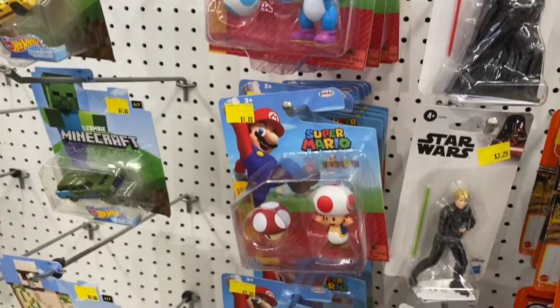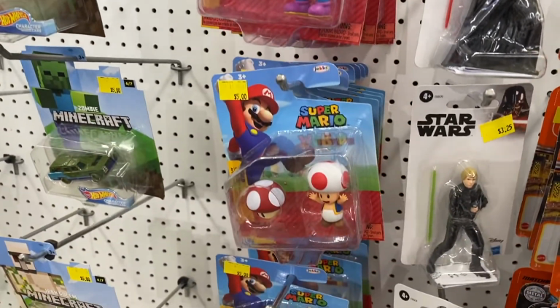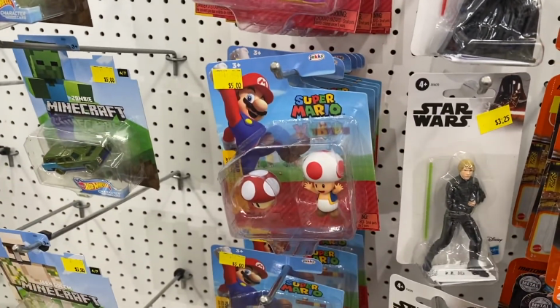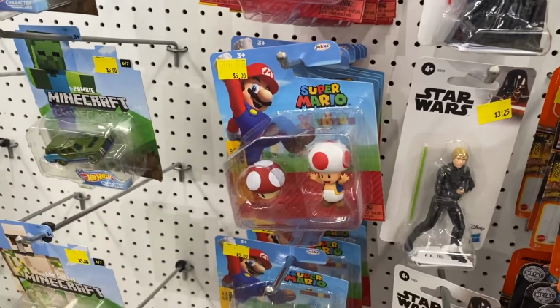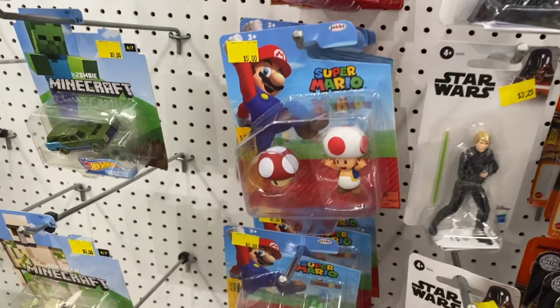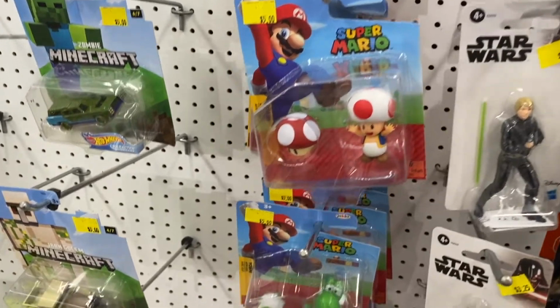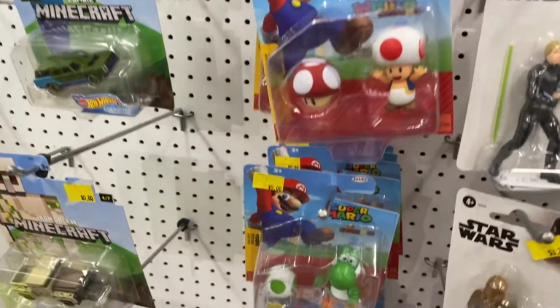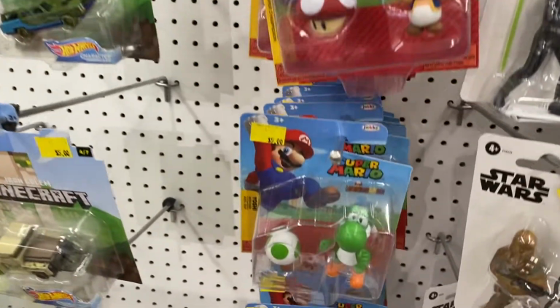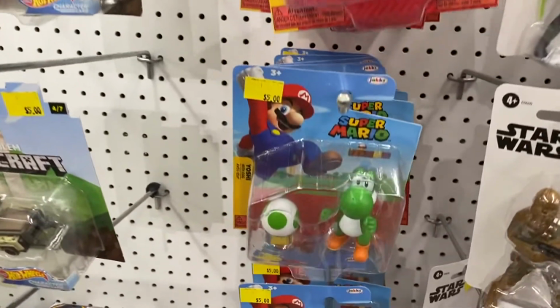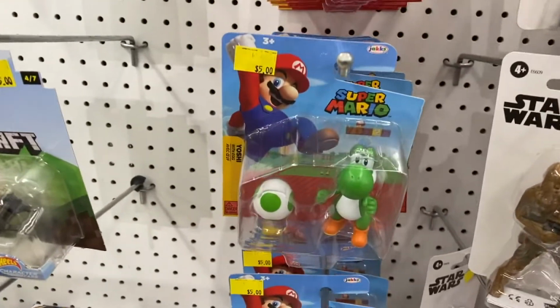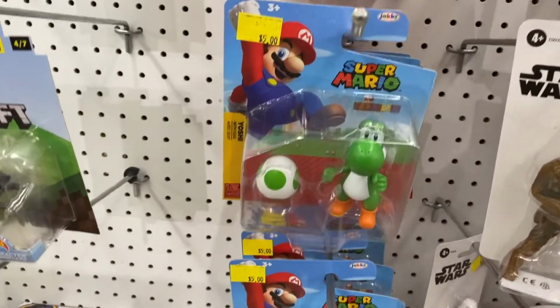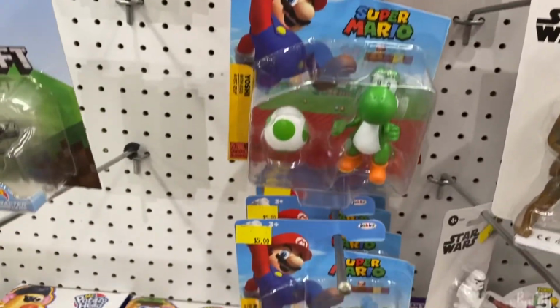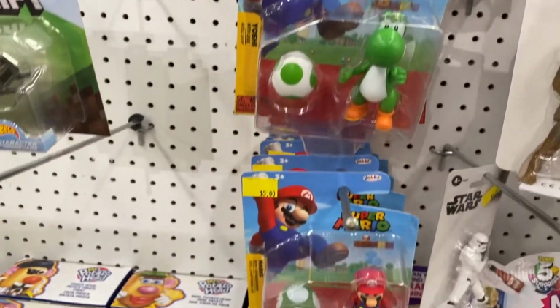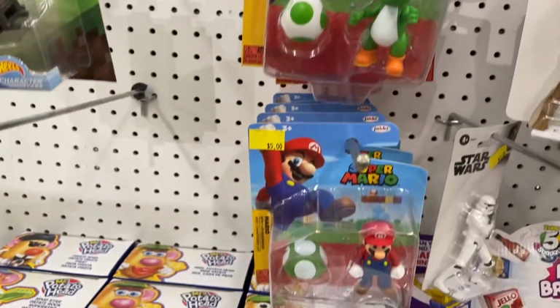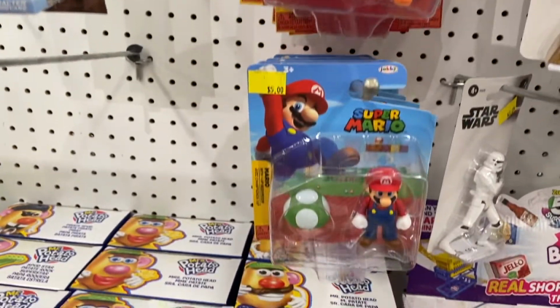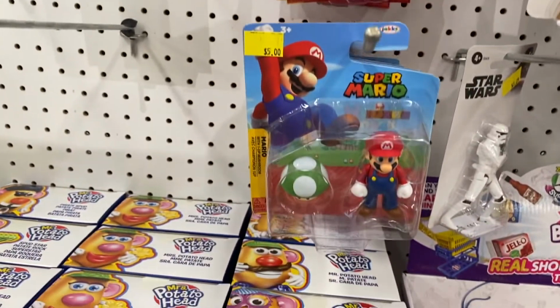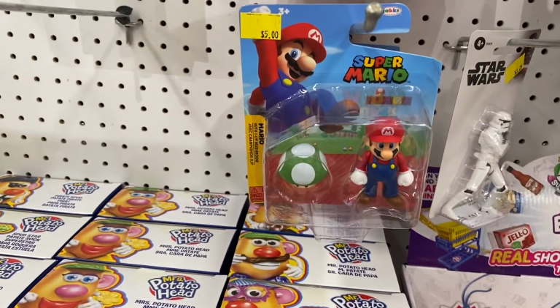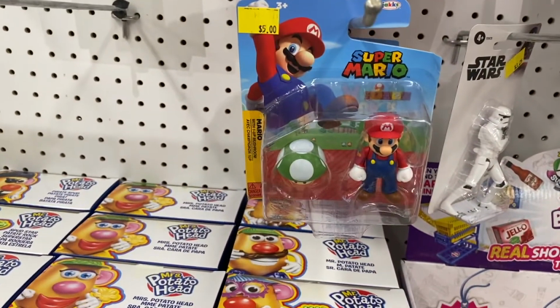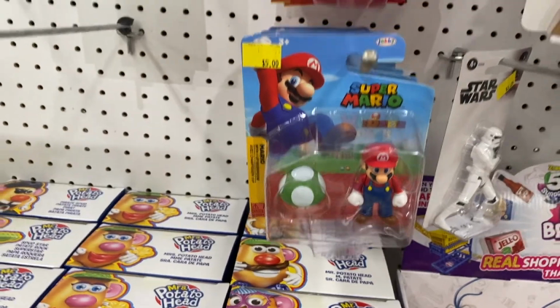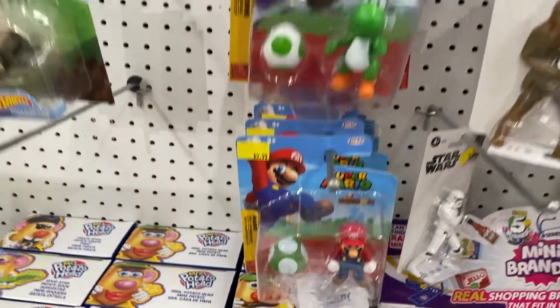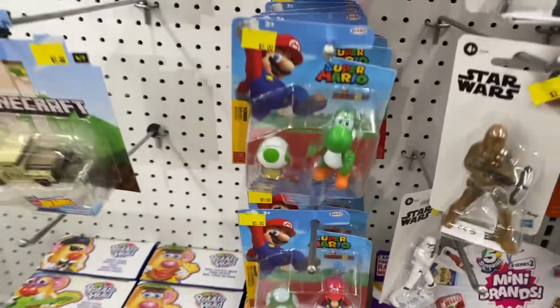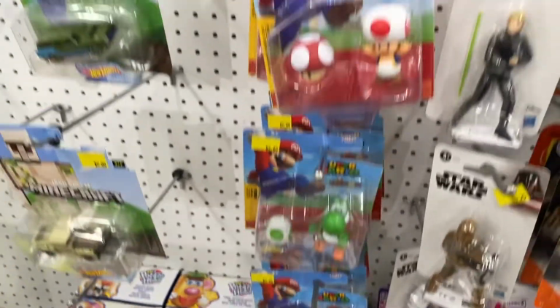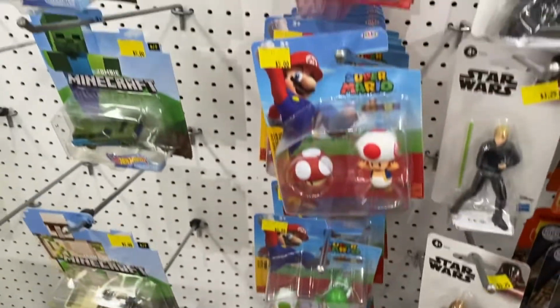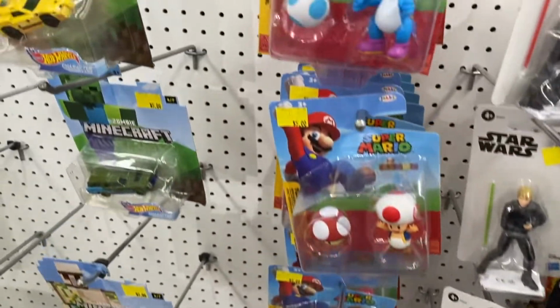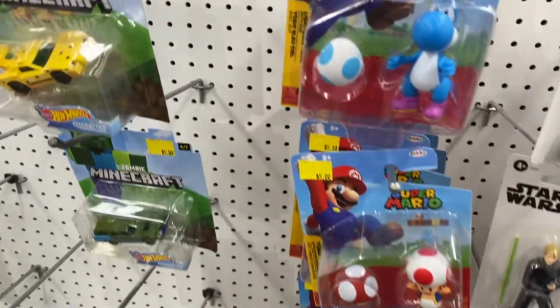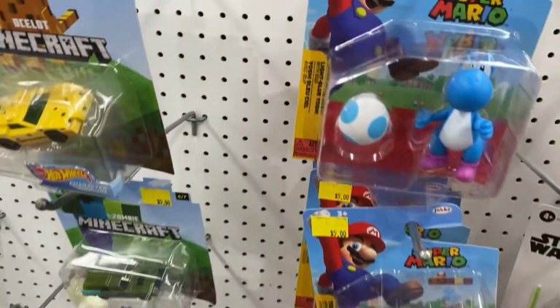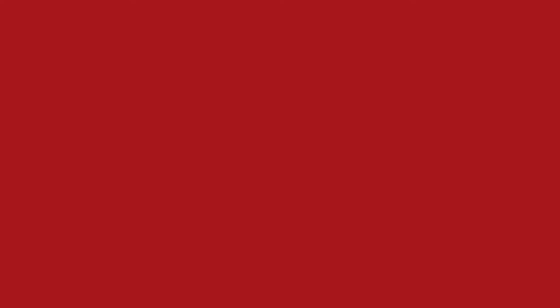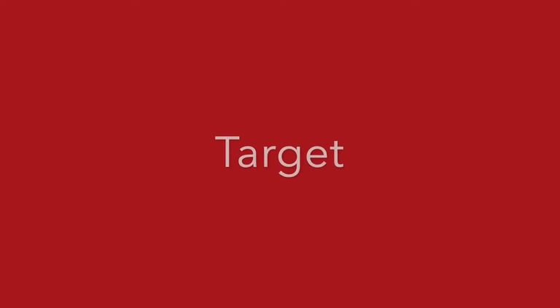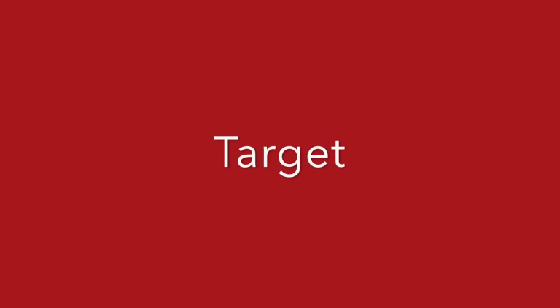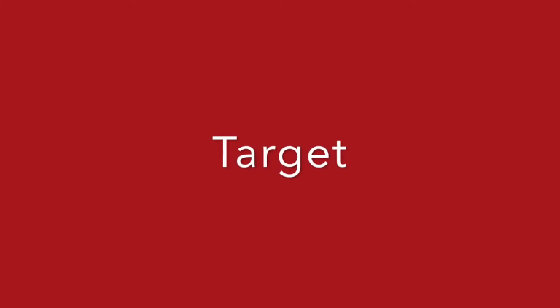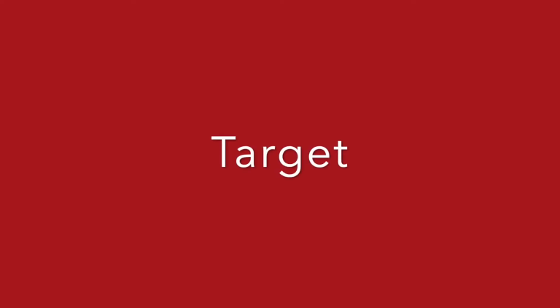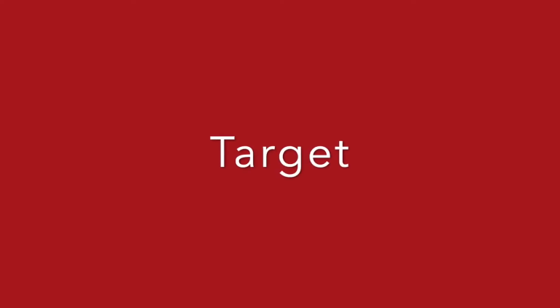These Super Mario toys were new at least in my area, by Jaxx, and they were pretty cool. They had a really good selection — the Blue Yoshi was my favorite. If you're looking for those, hit up your Five Below.